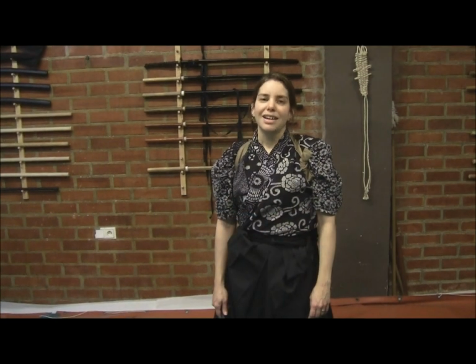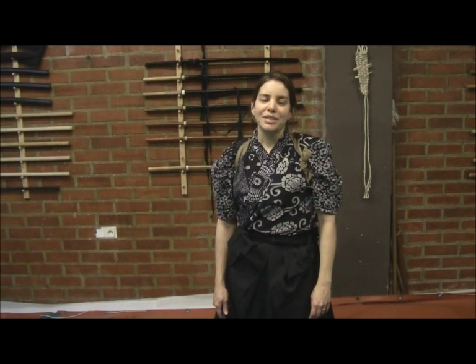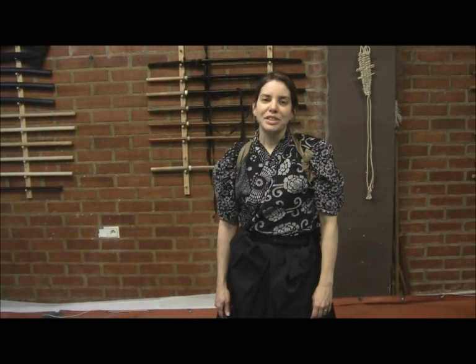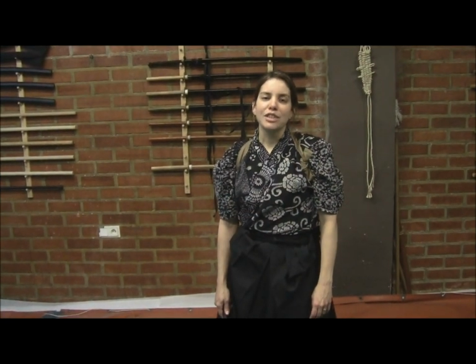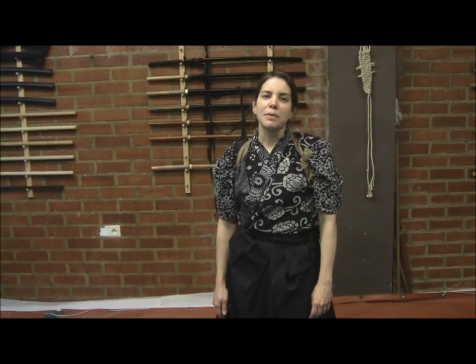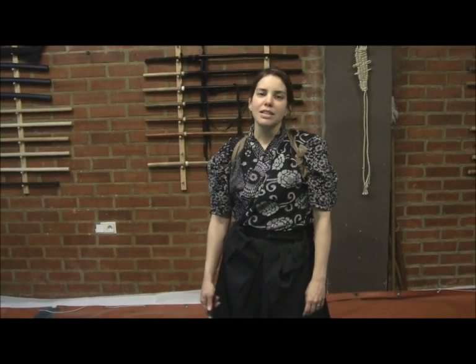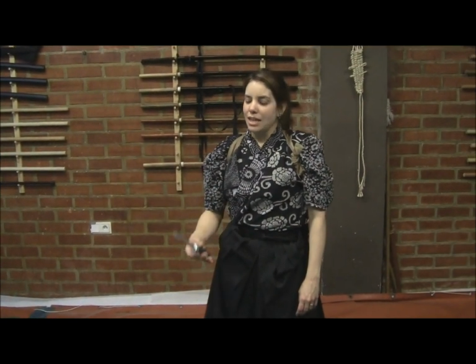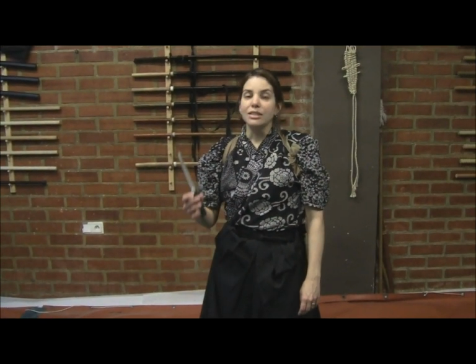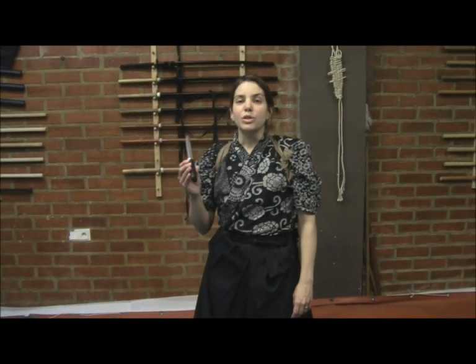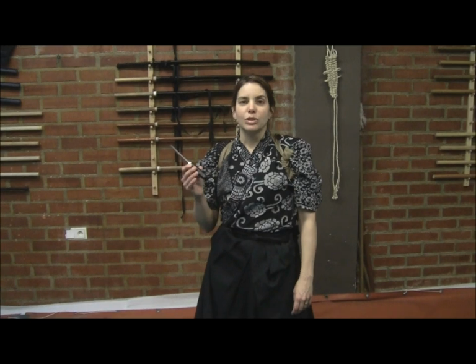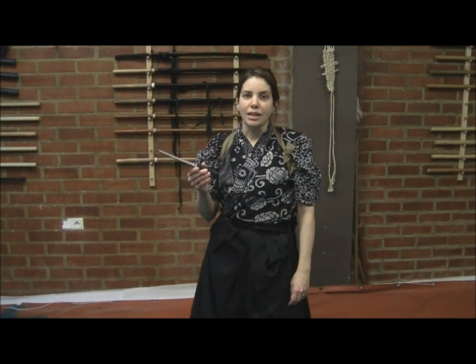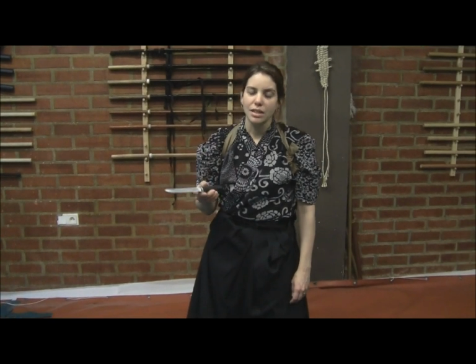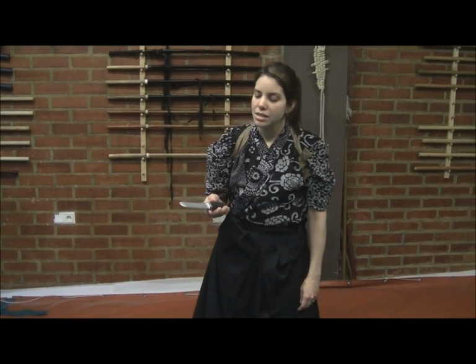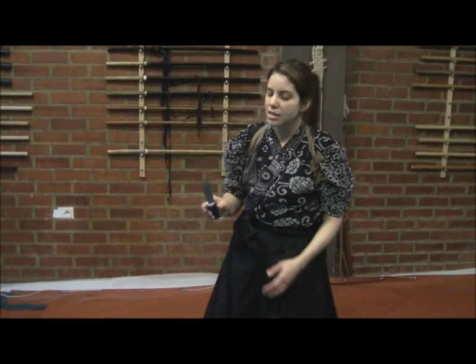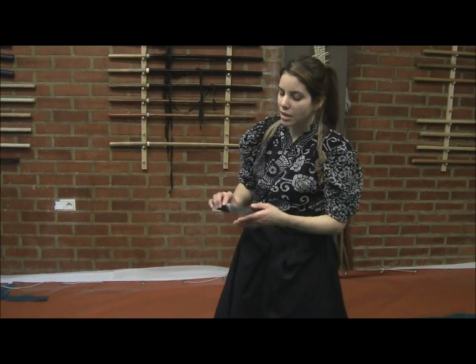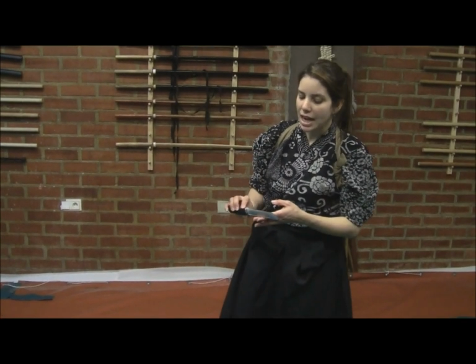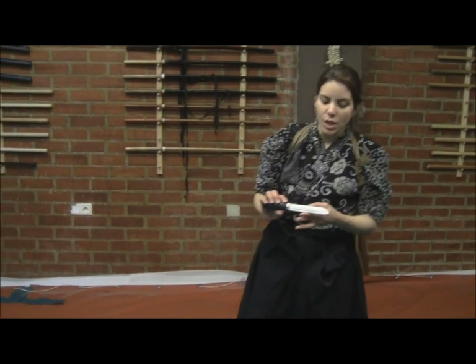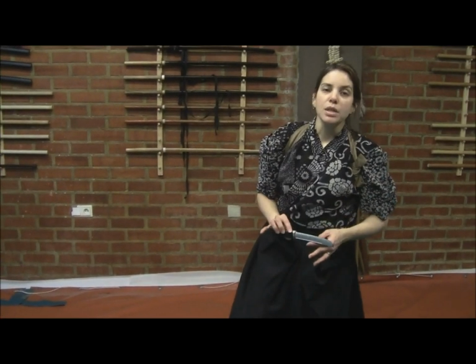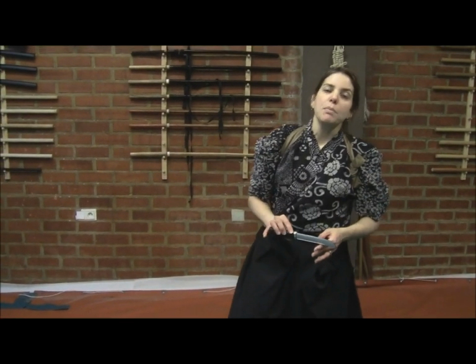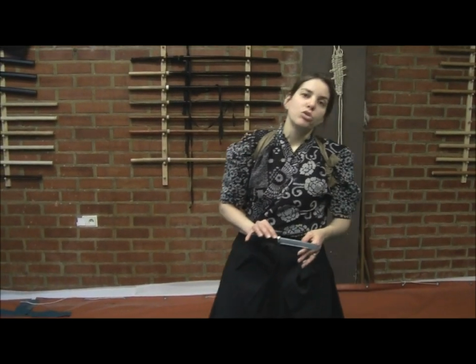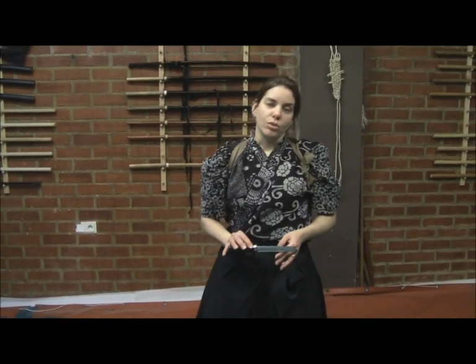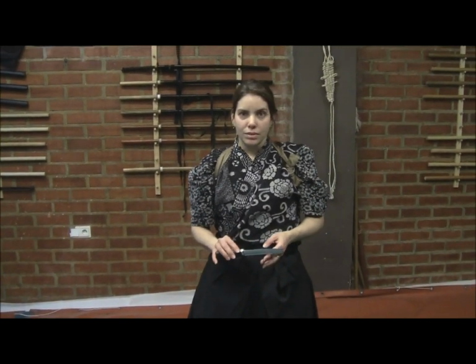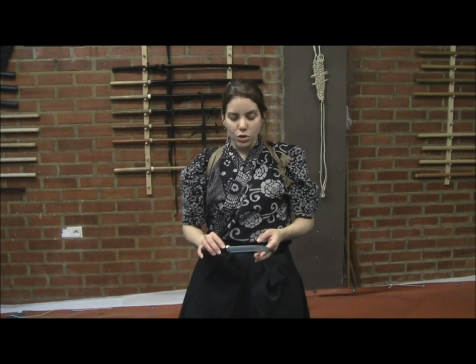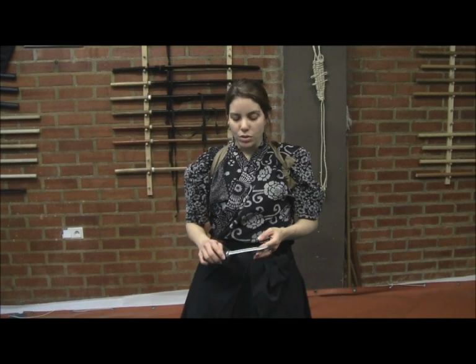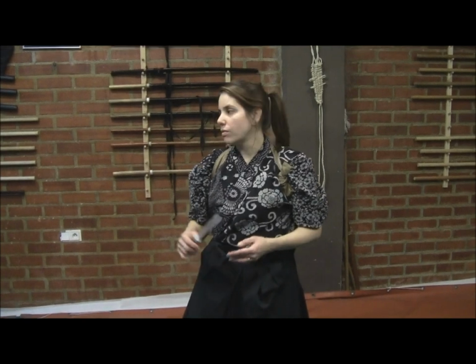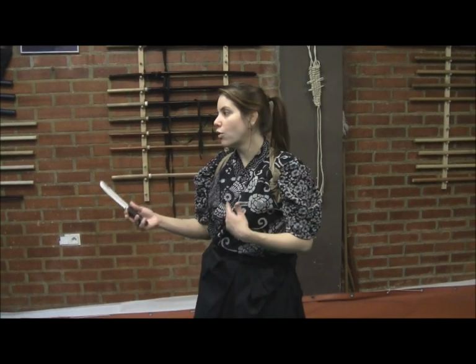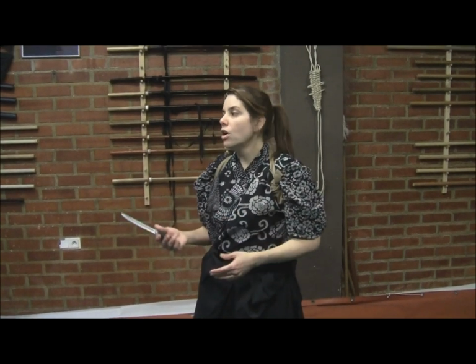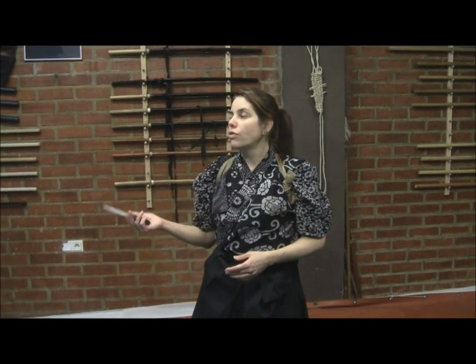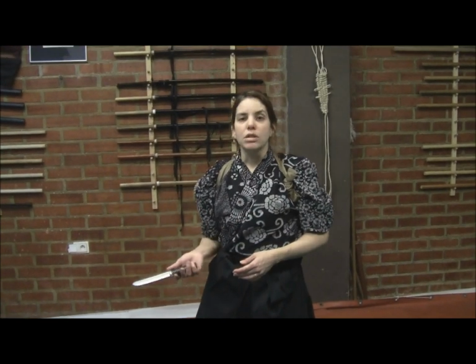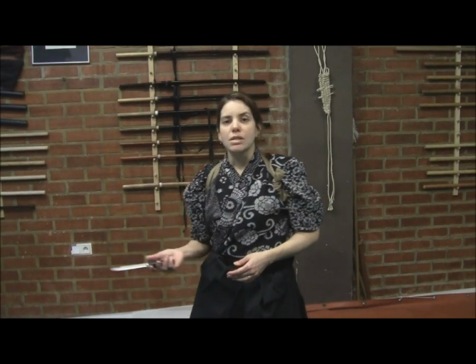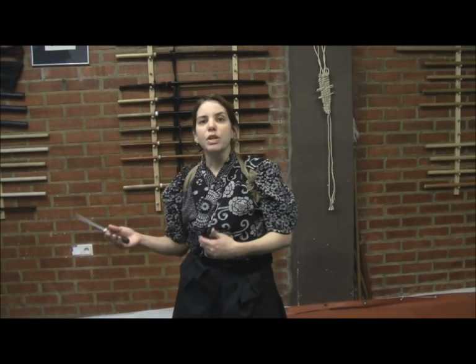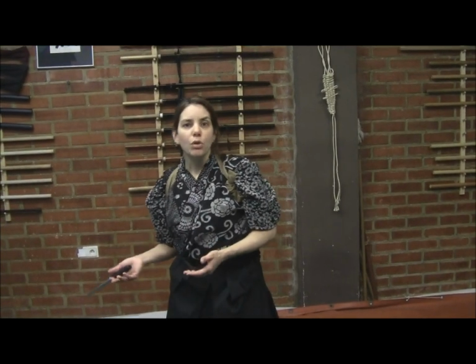Hi there, you're here again to explain Tanto Token. This is a study that we have within Bujutsu. Bujutsu is the form of war, so this is a free form.